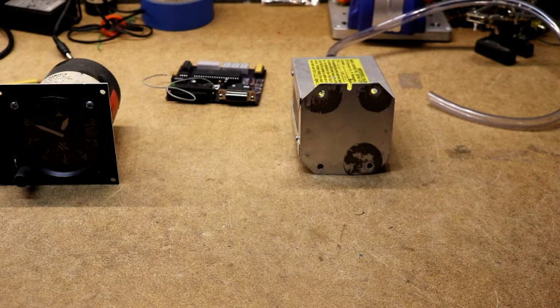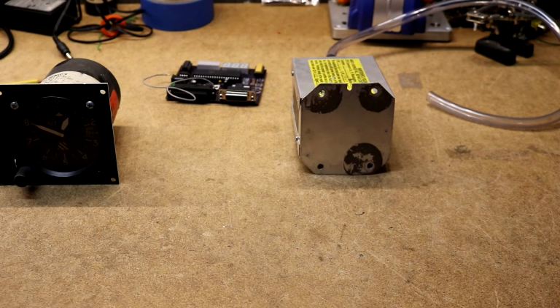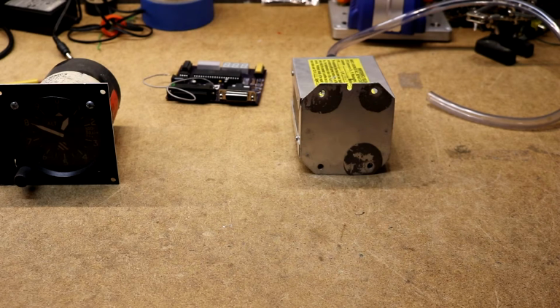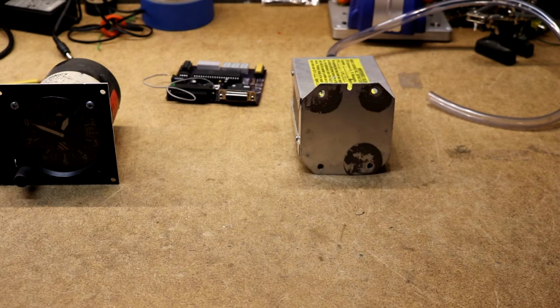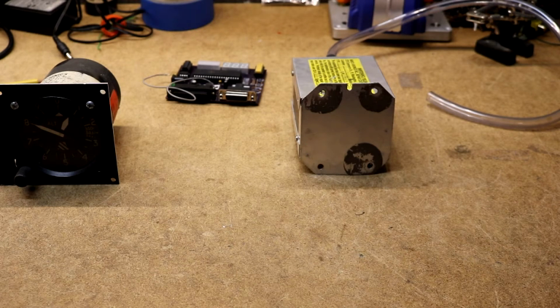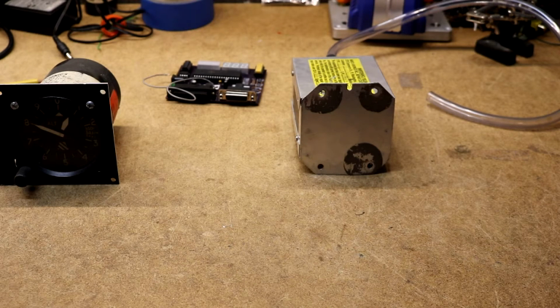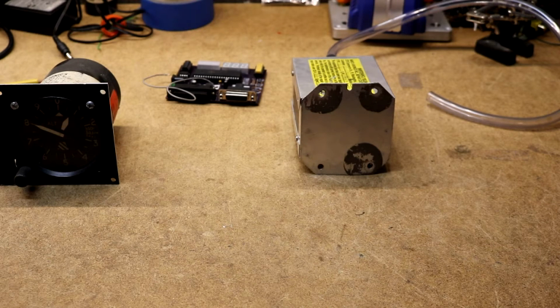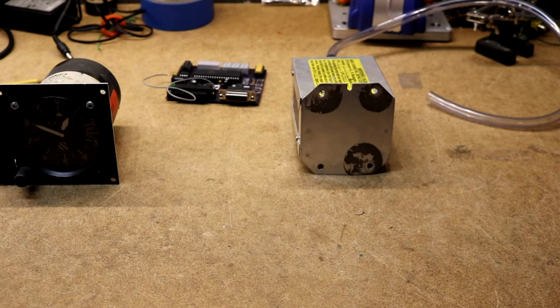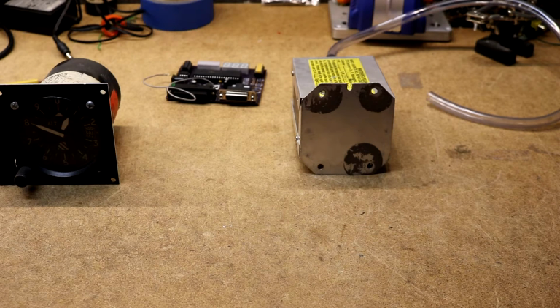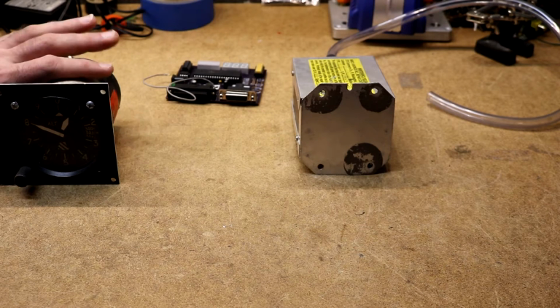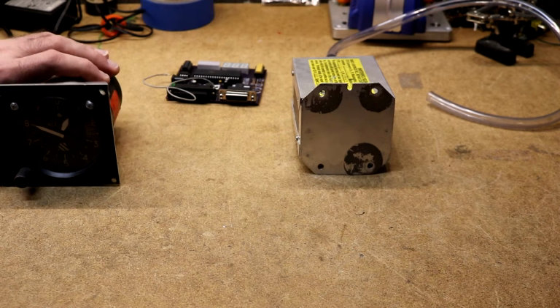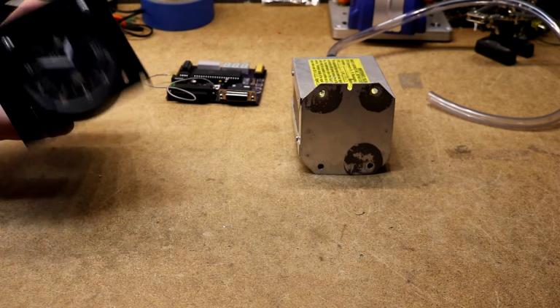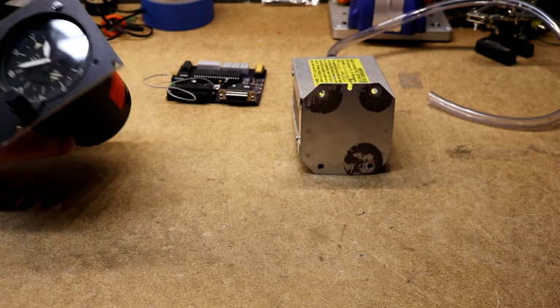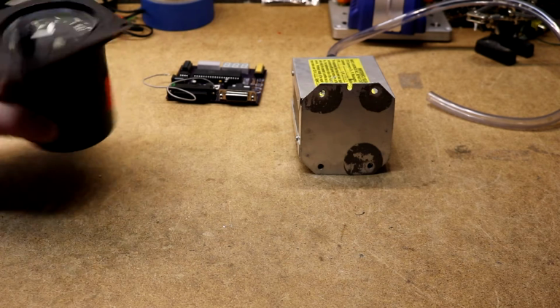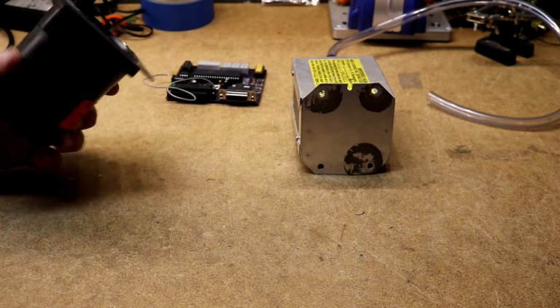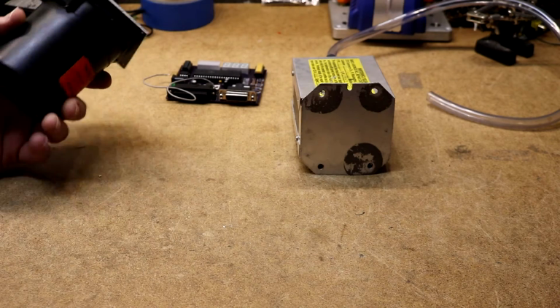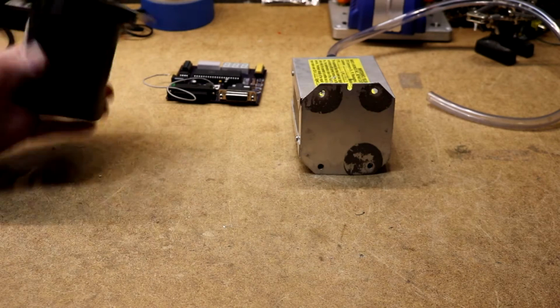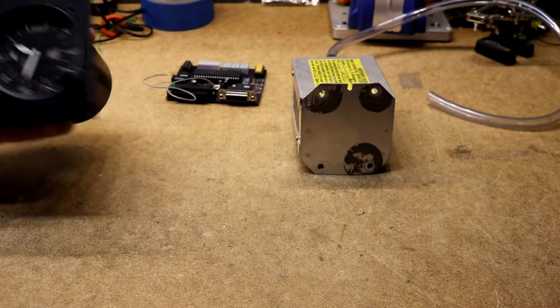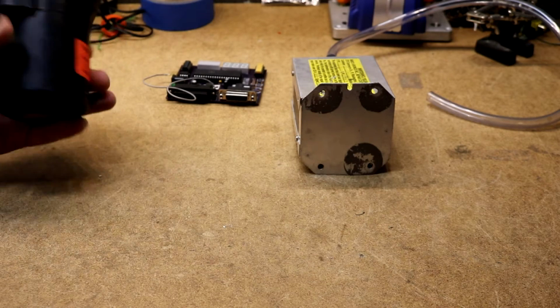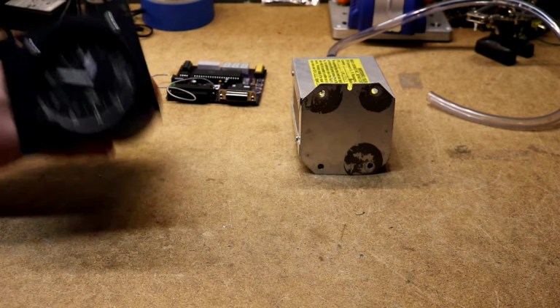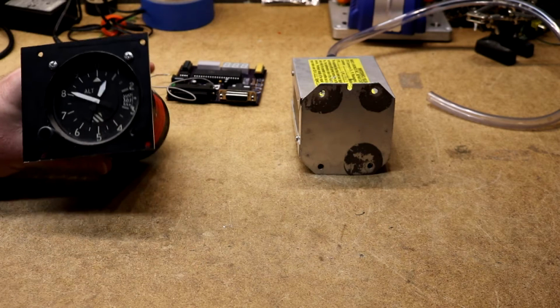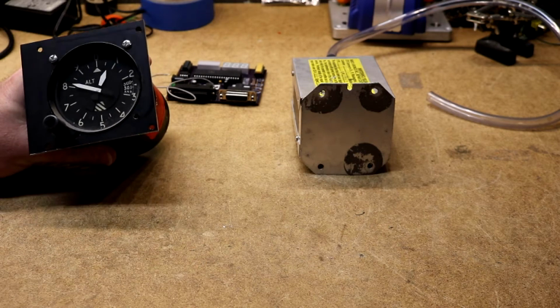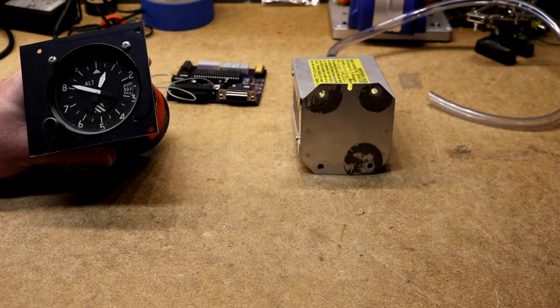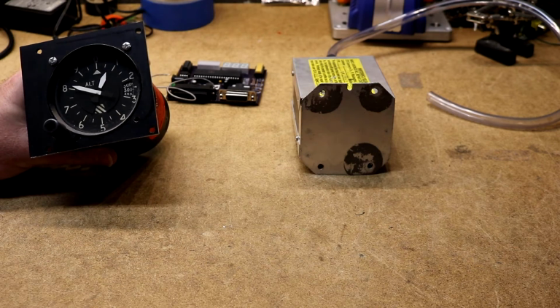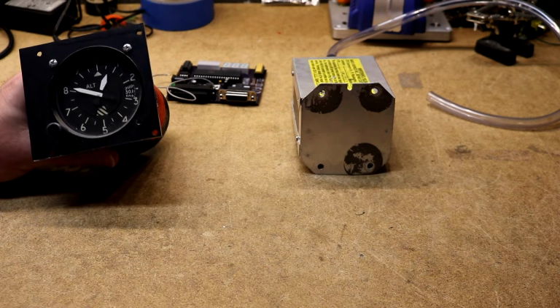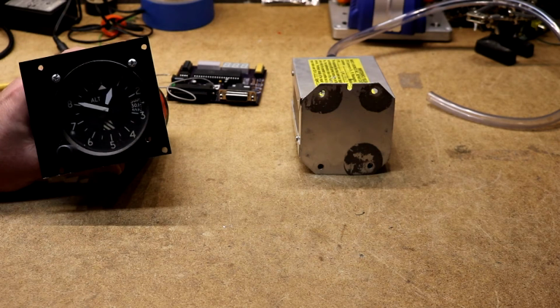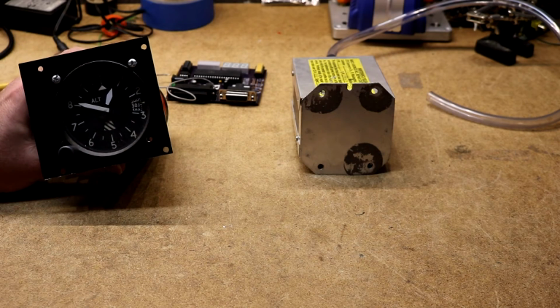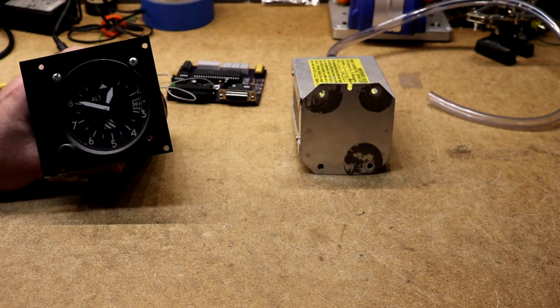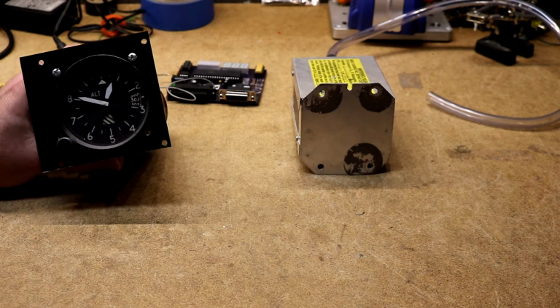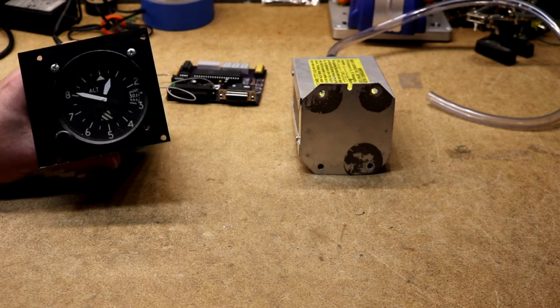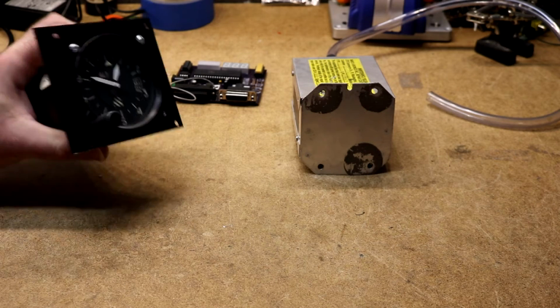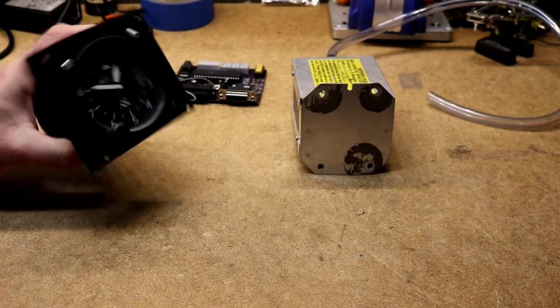Hi, today I'm going to do some stuff with some airplane avionics. Most people, even if you're not familiar with airplanes, you probably know what an altimeter looks like. It tells you how high your airplane is — it's kind of useful.